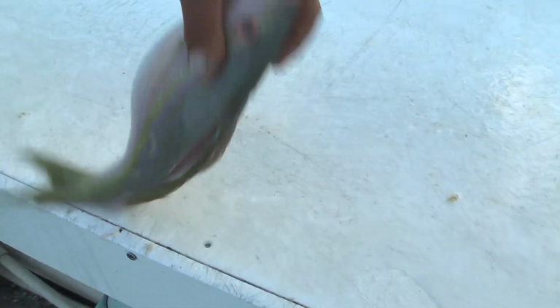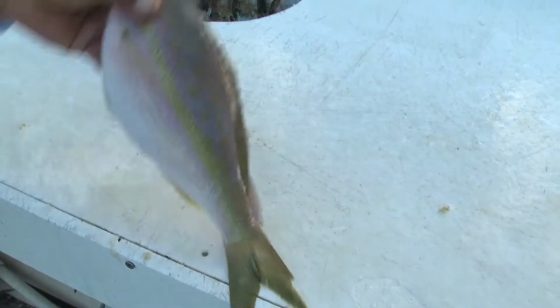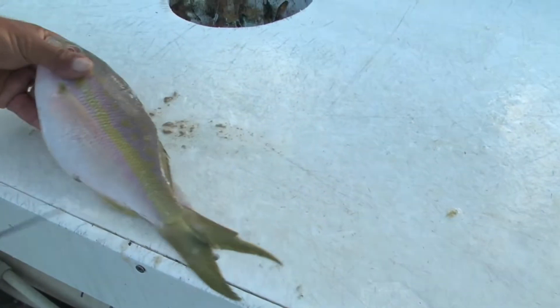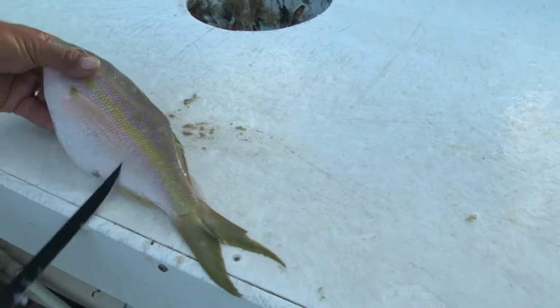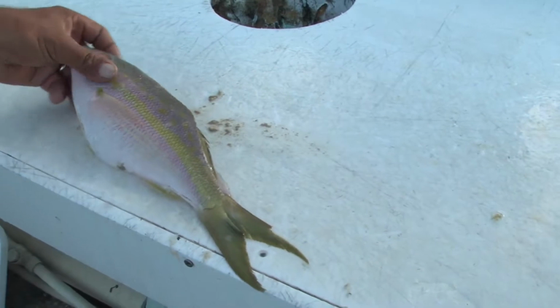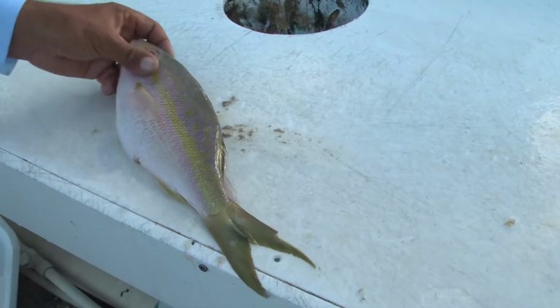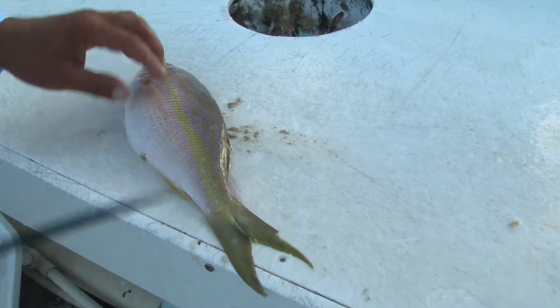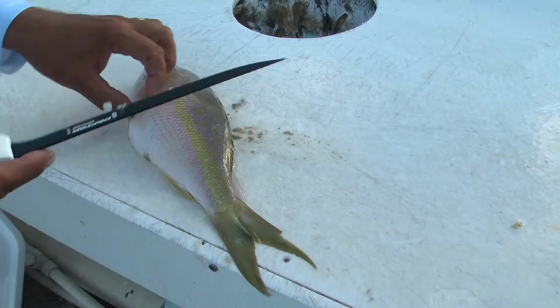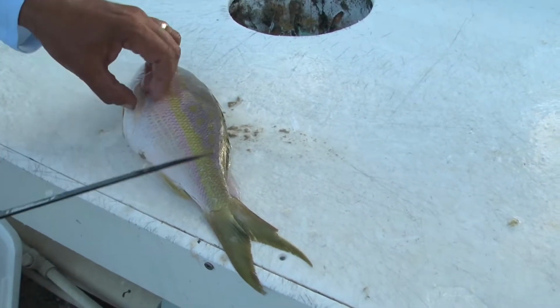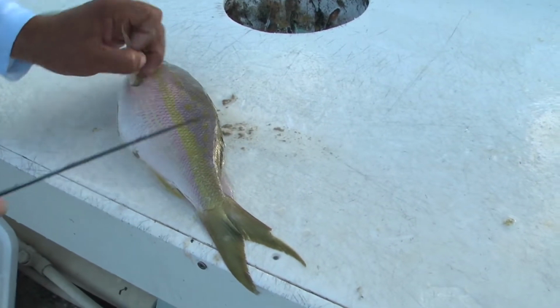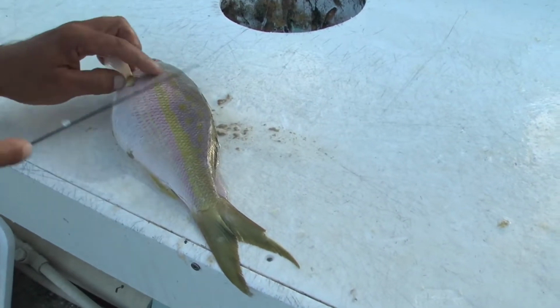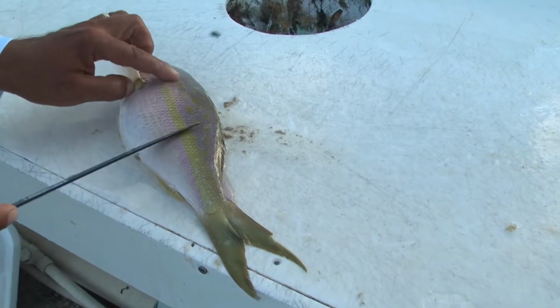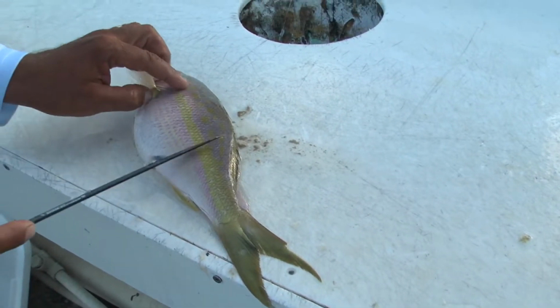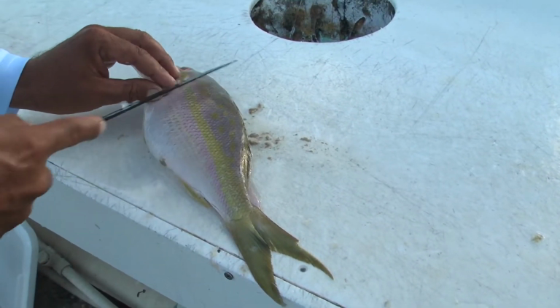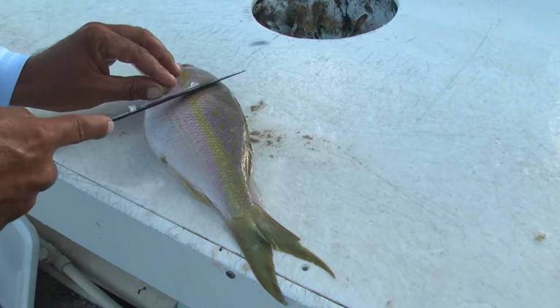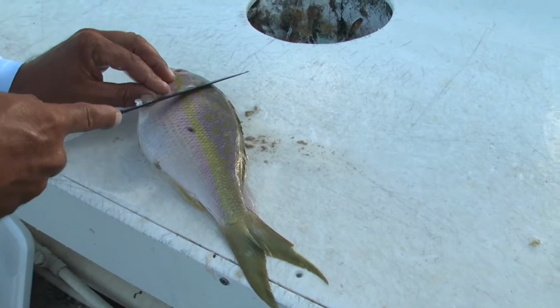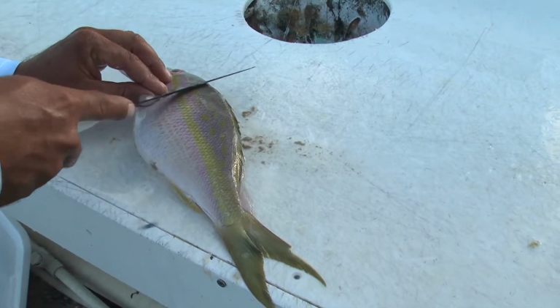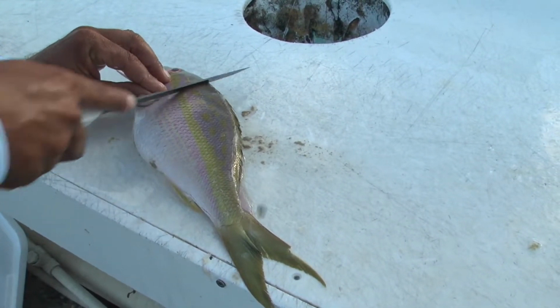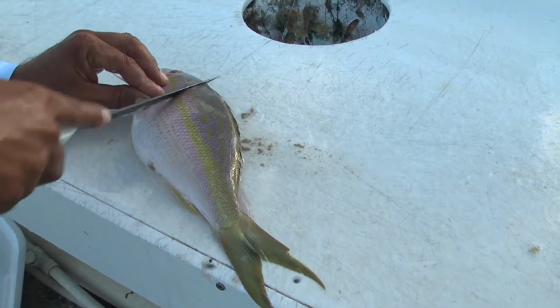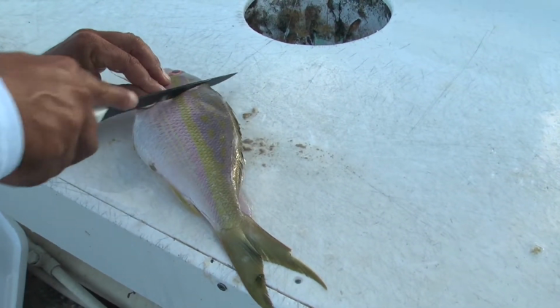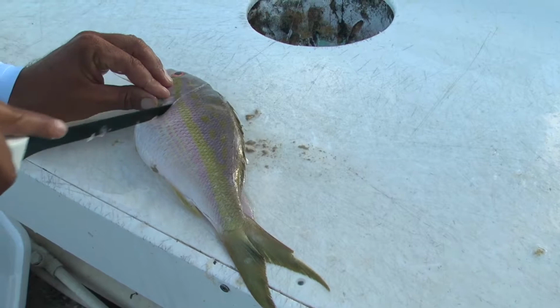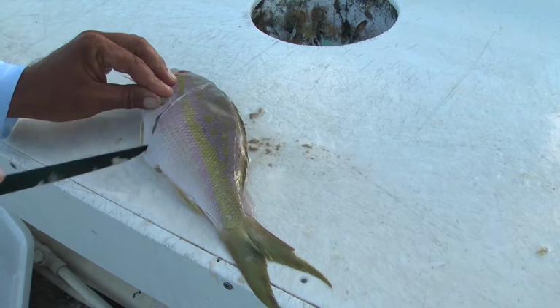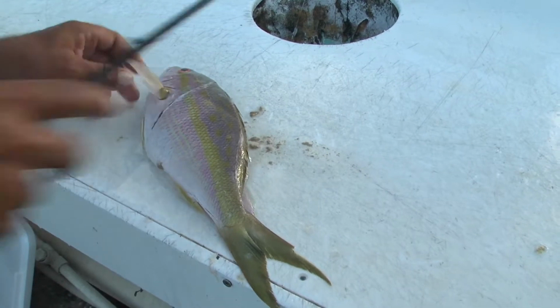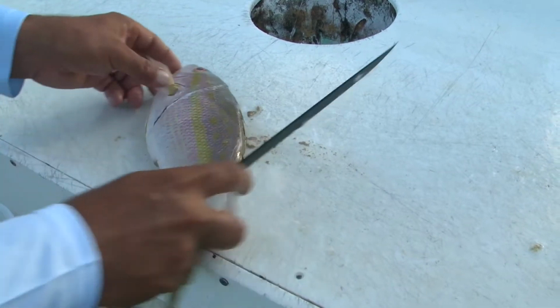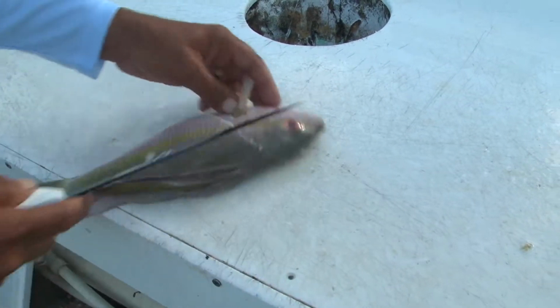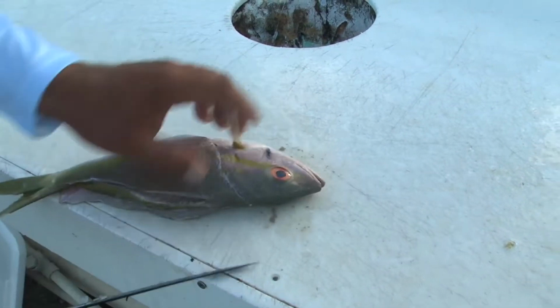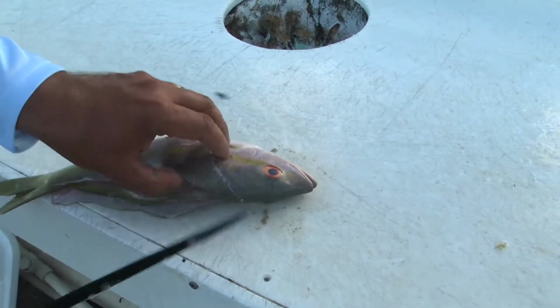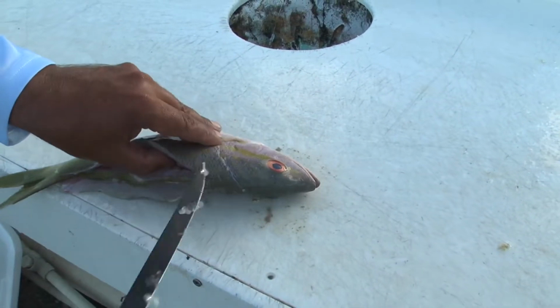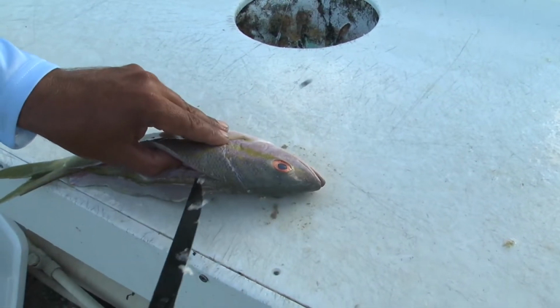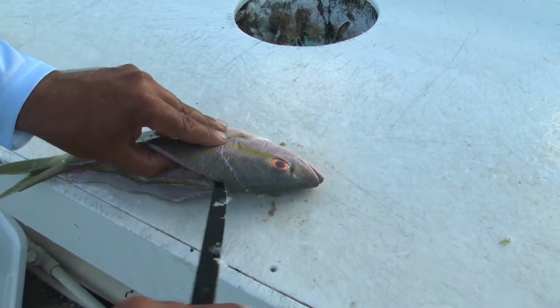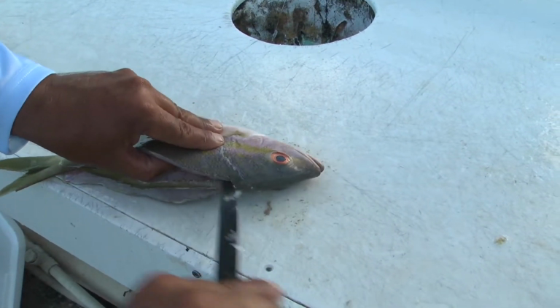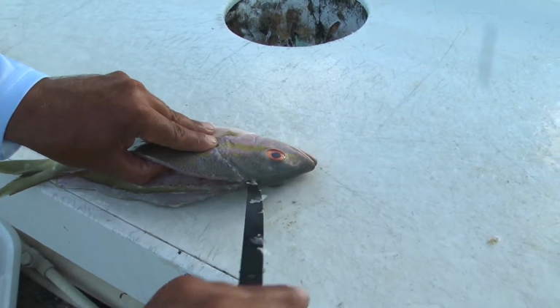Turn the fillet around. Bring this cut into an angle. Scale up the scales — makes it a little bit easier to get in there. Clean it up.